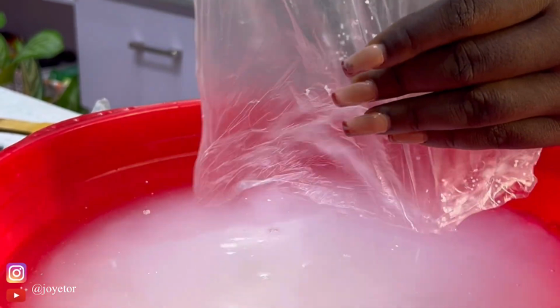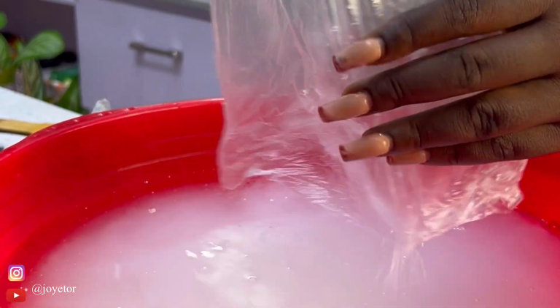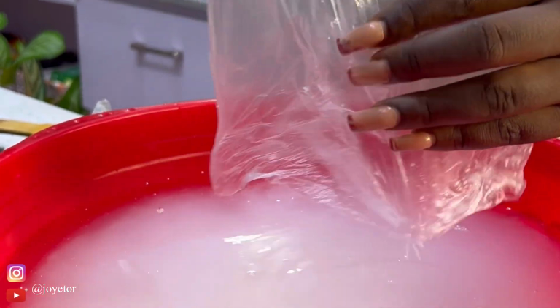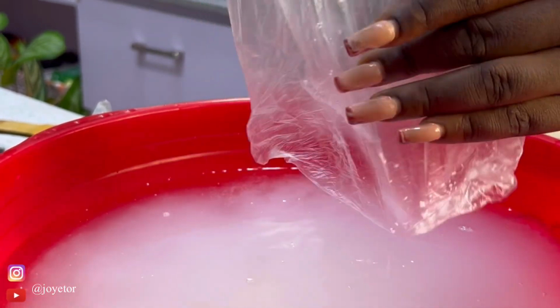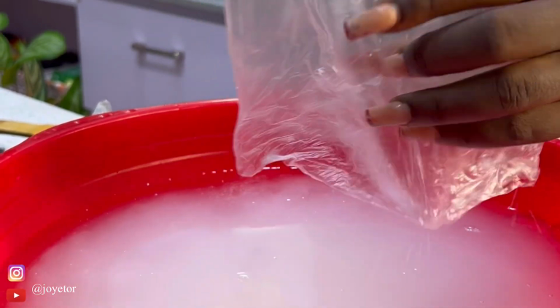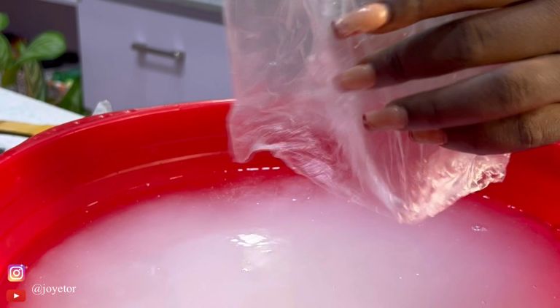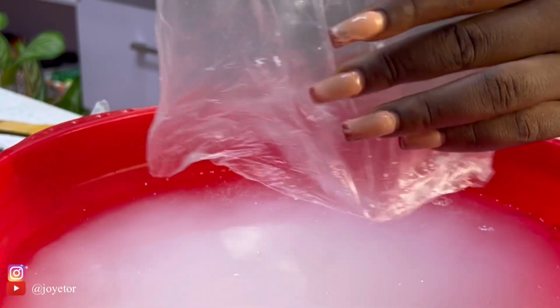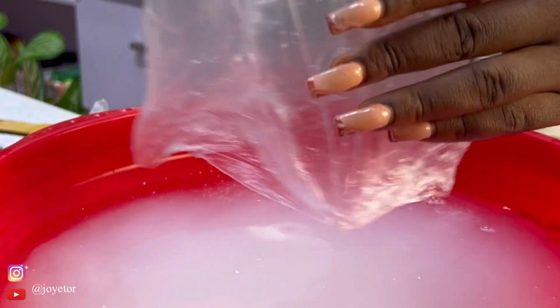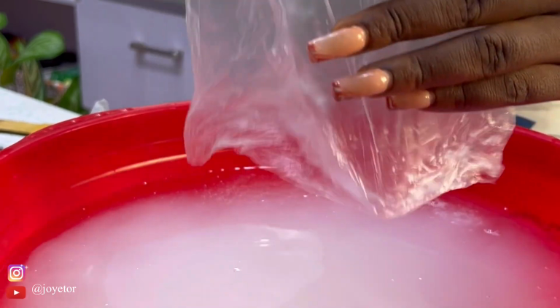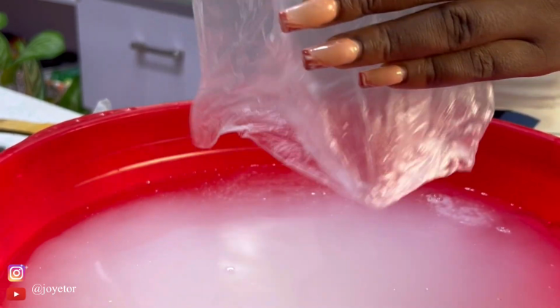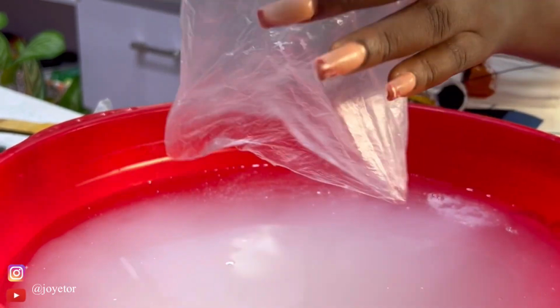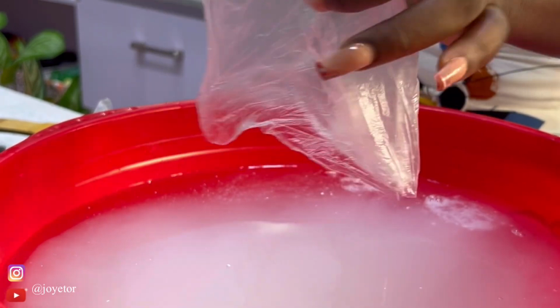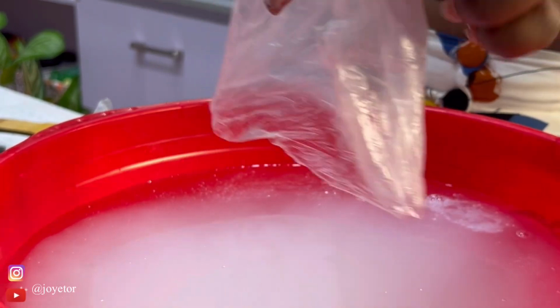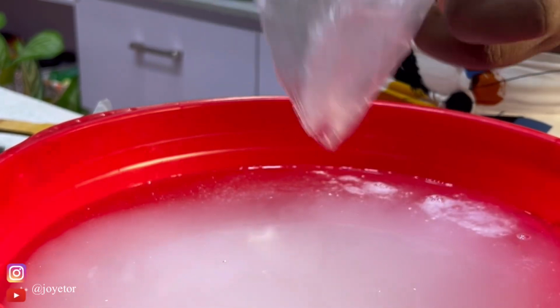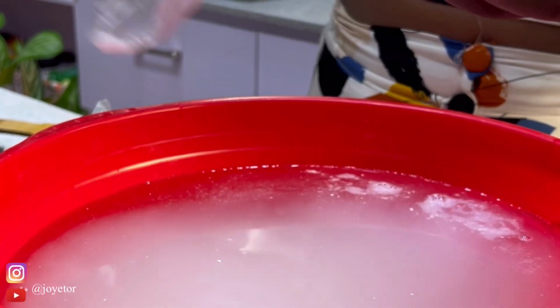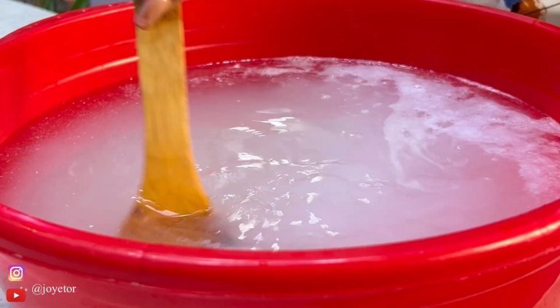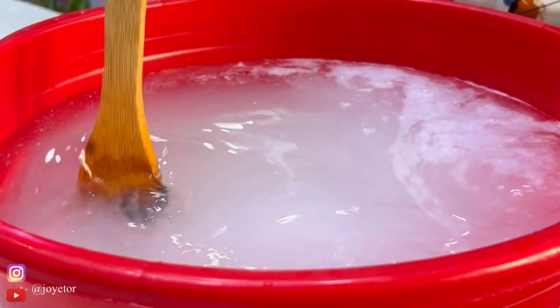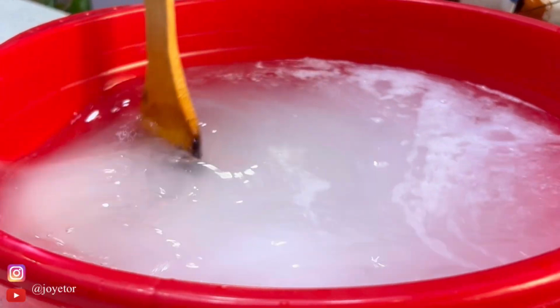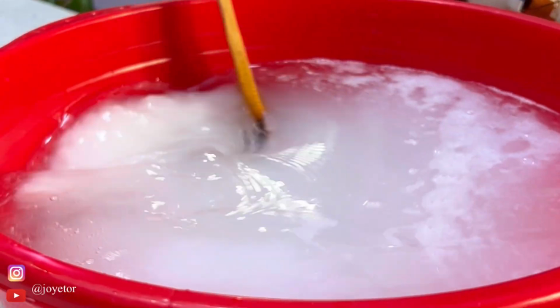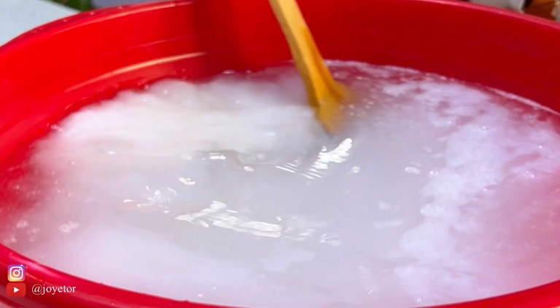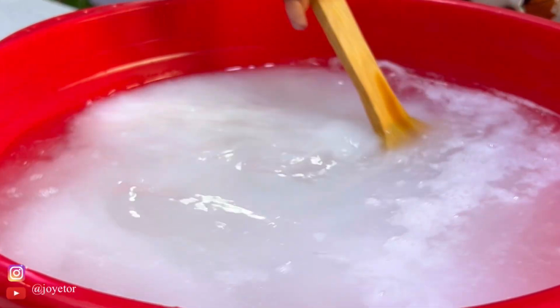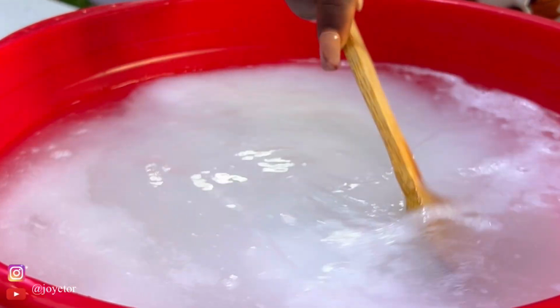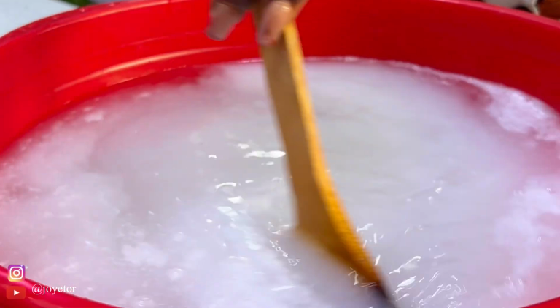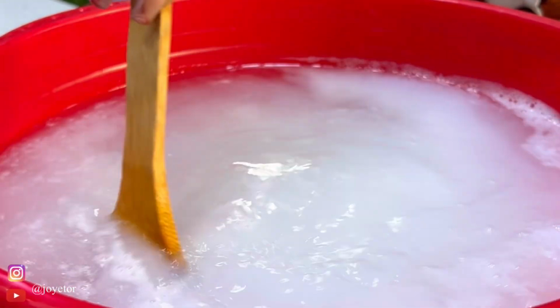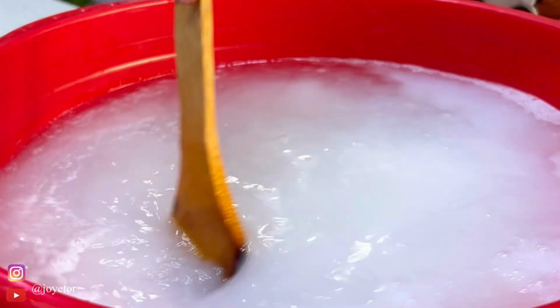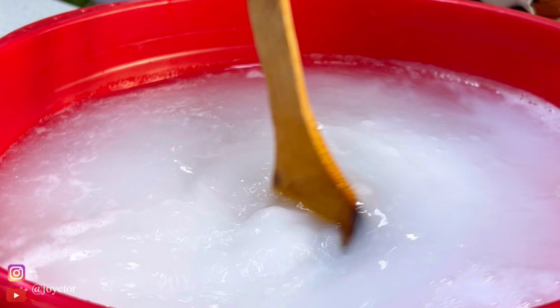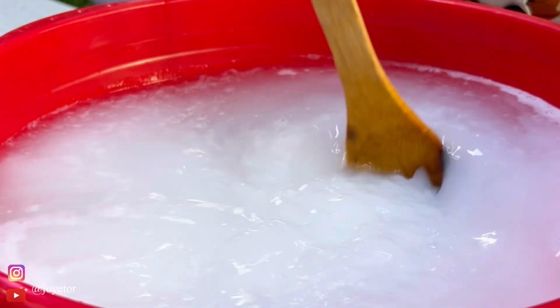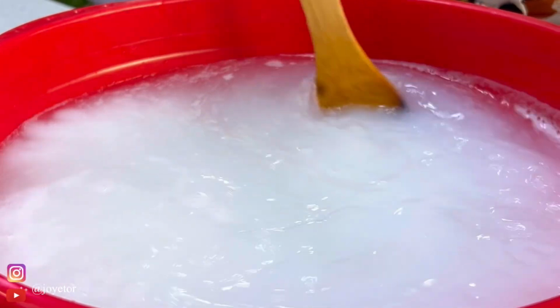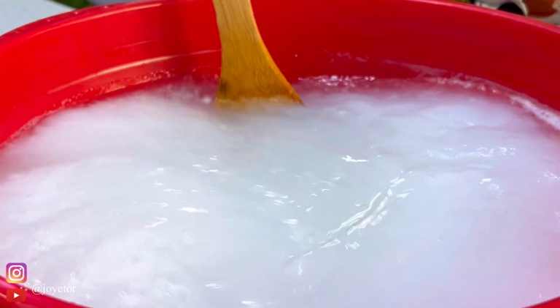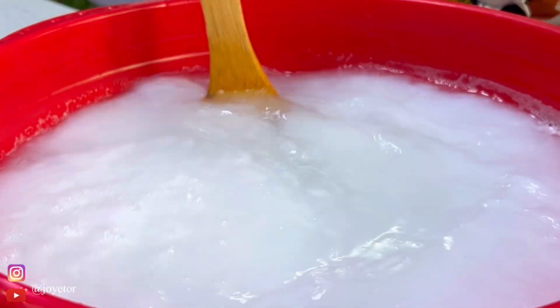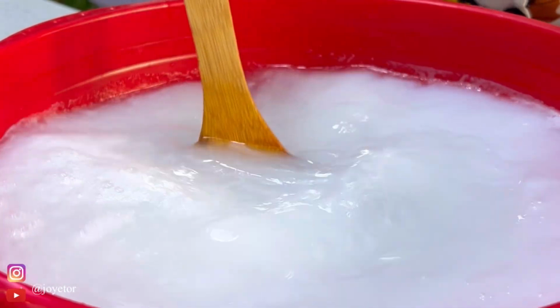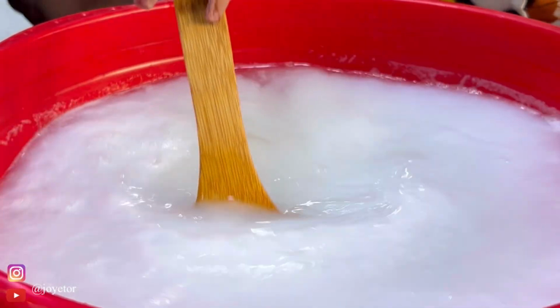Now the next ingredient you're going to add will be caustic soda. Add in your caustic soda and then begin to stir so that everything is well combined.